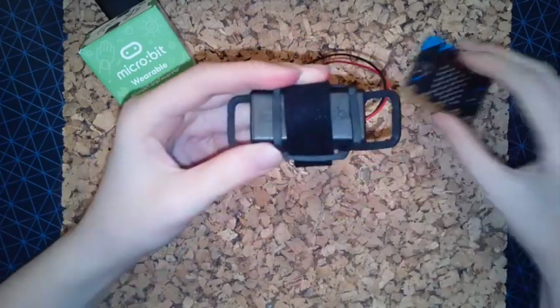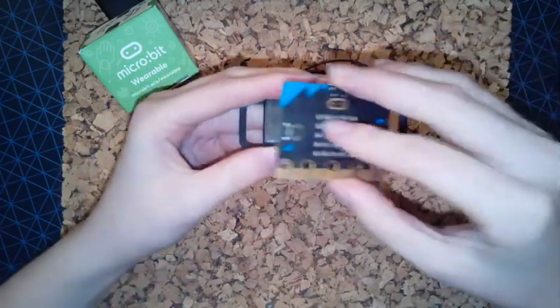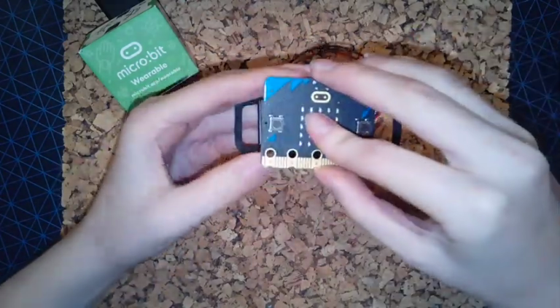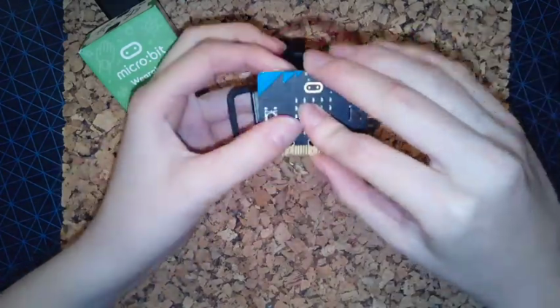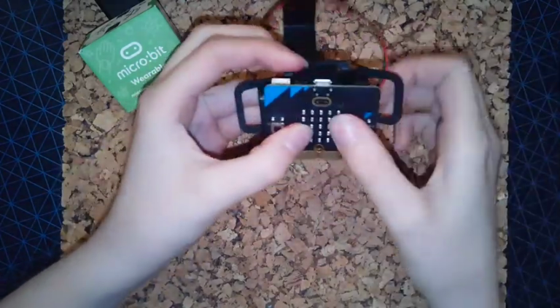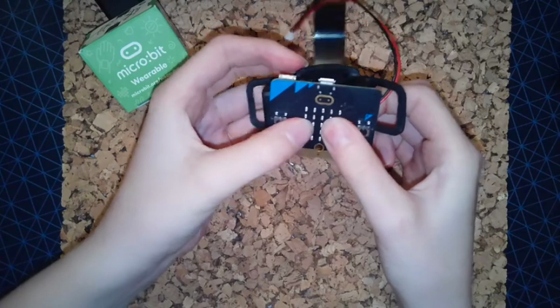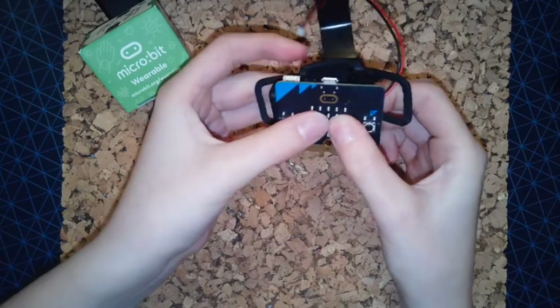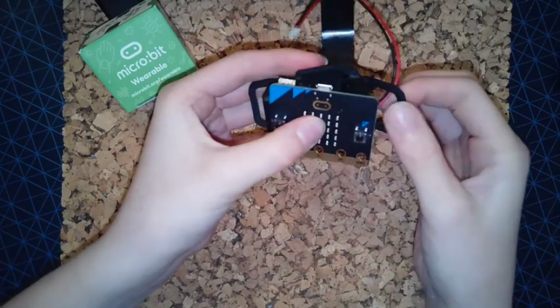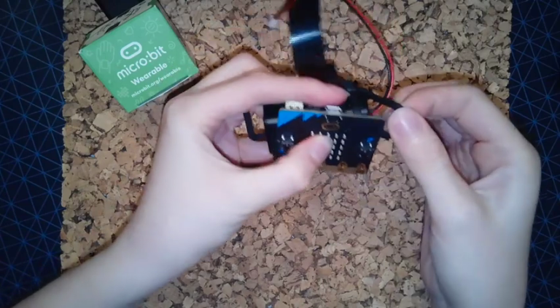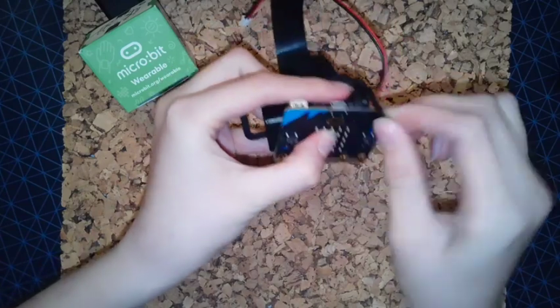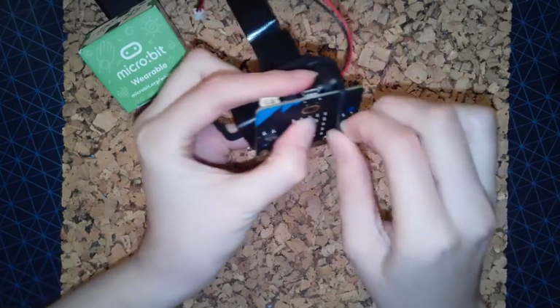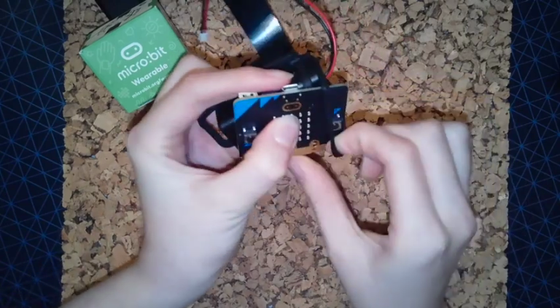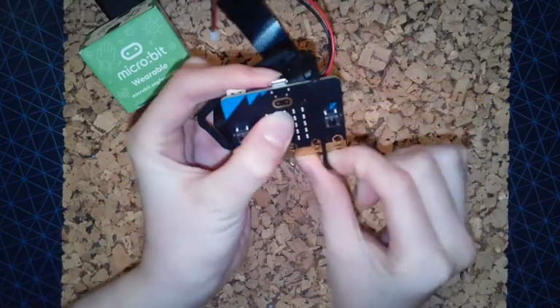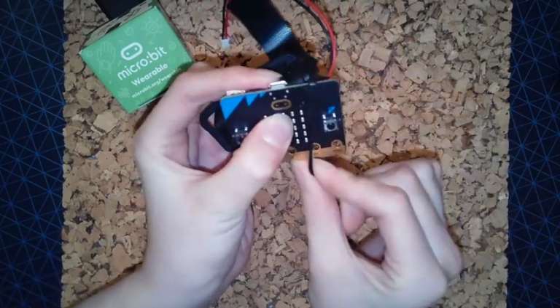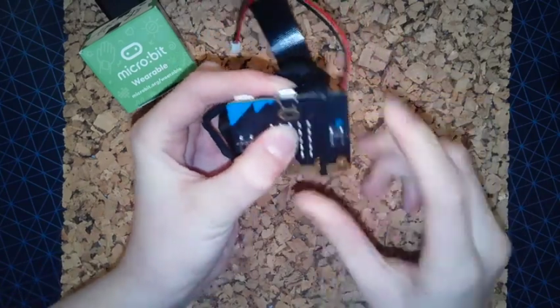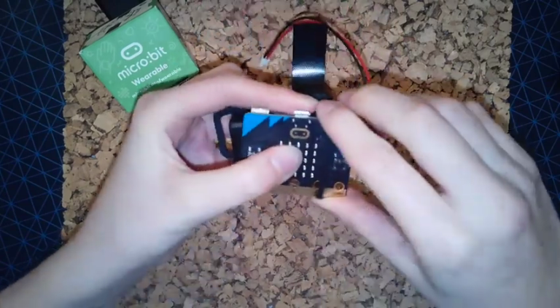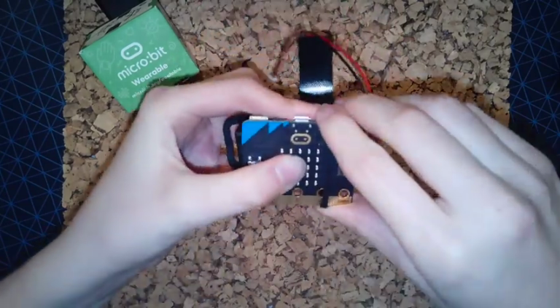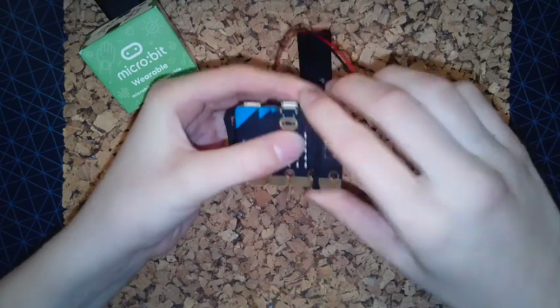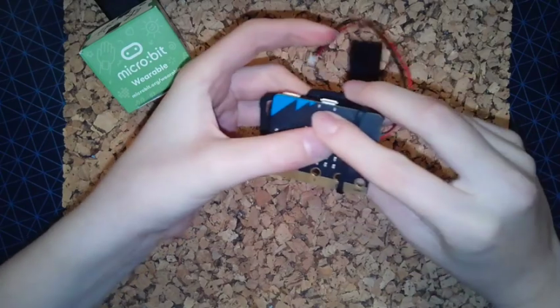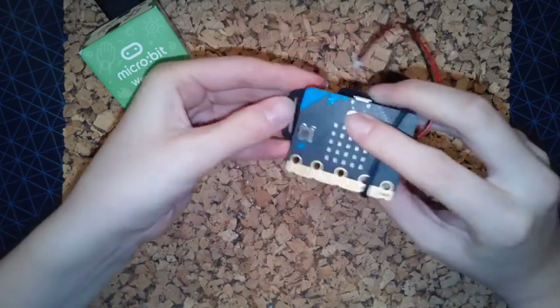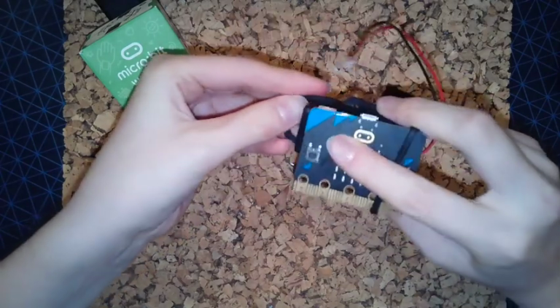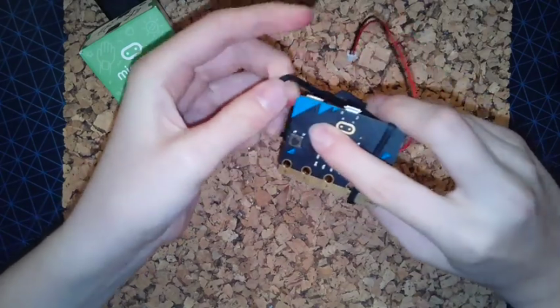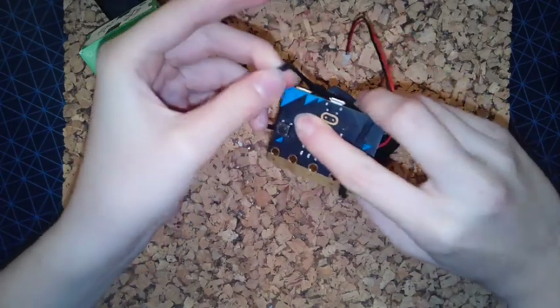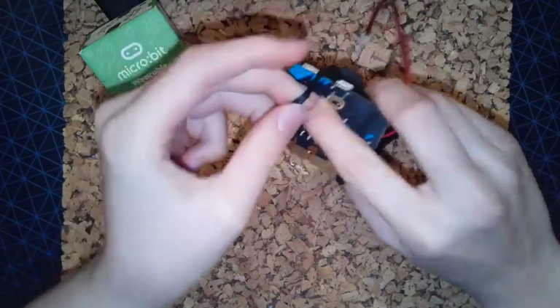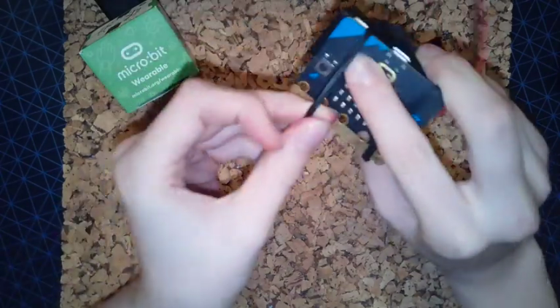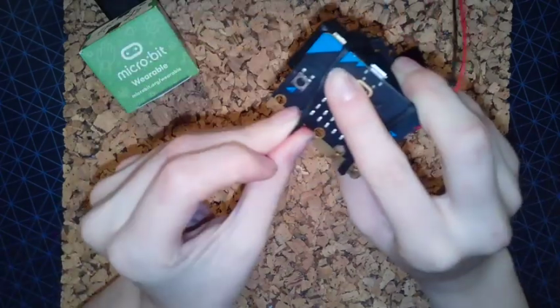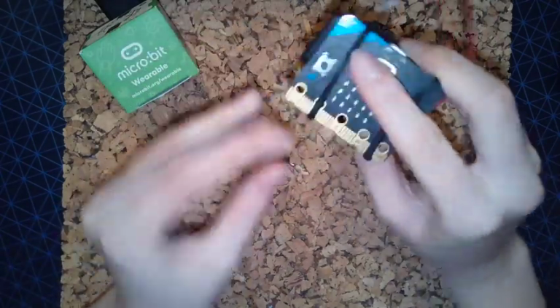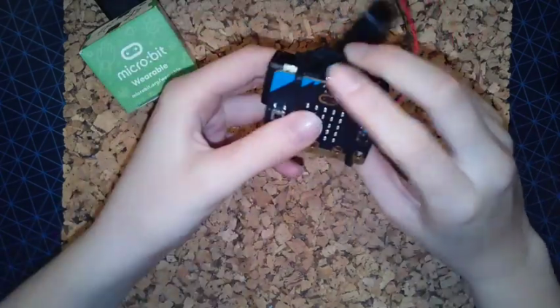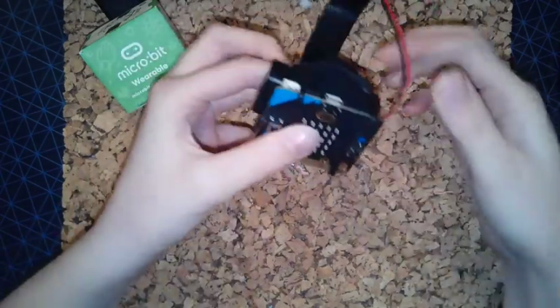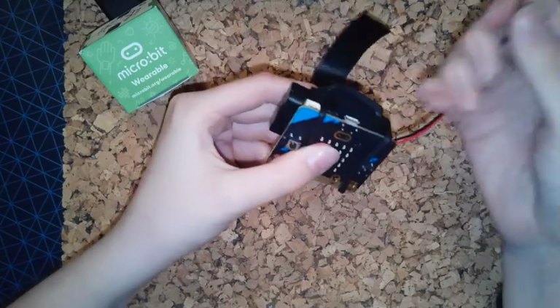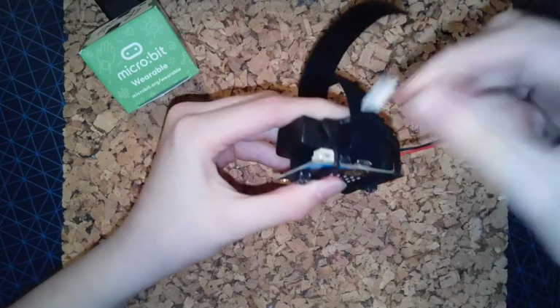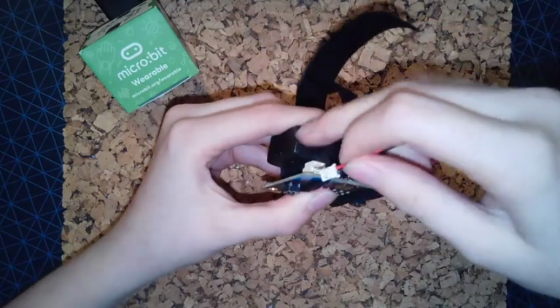Then take the microbit and place it over the top of the strap, and take the outer larger loops over the top of the sides of the microbit to hold it in place. You can alternatively just loop these big straps around the buttons.